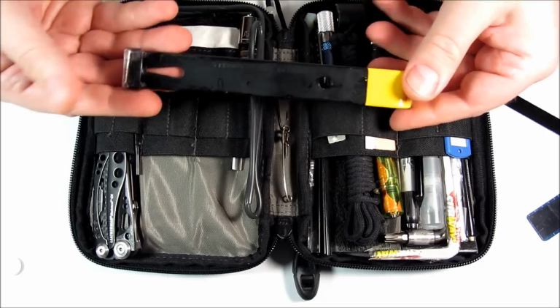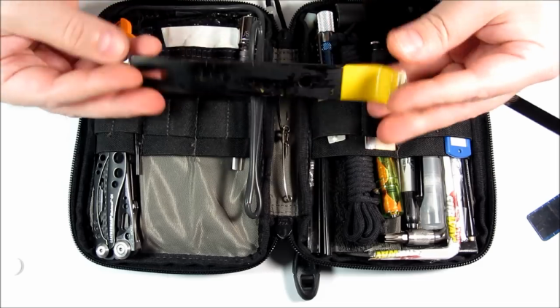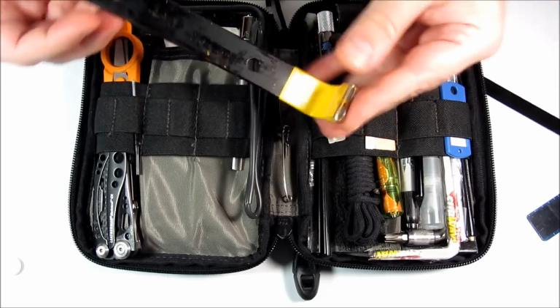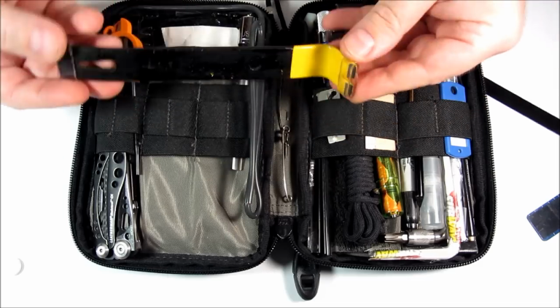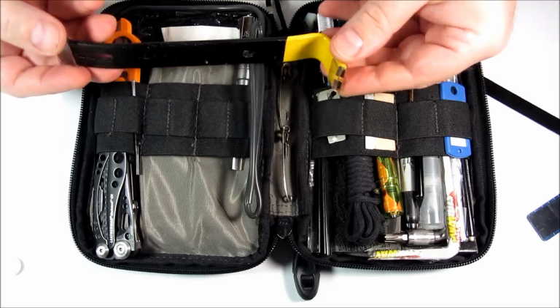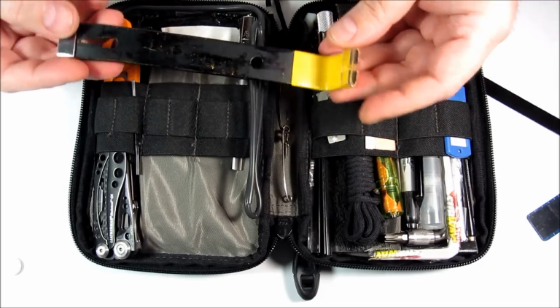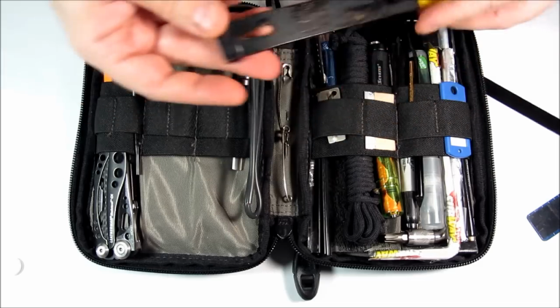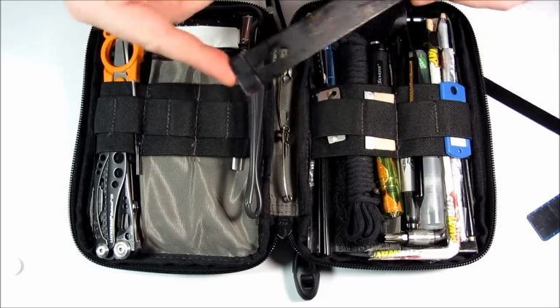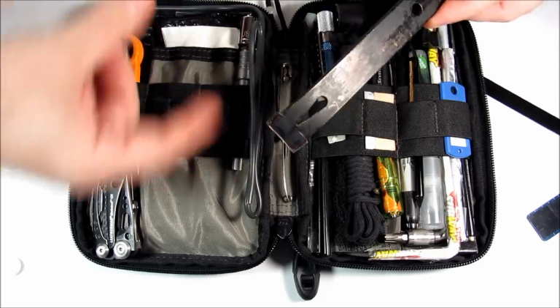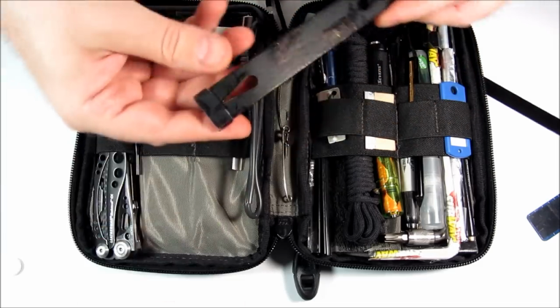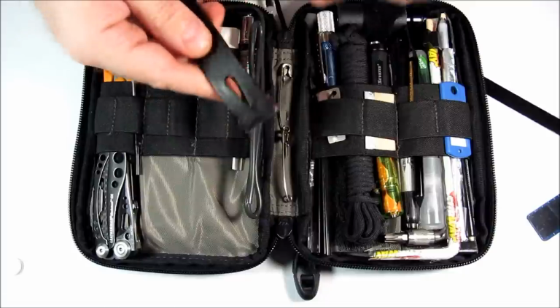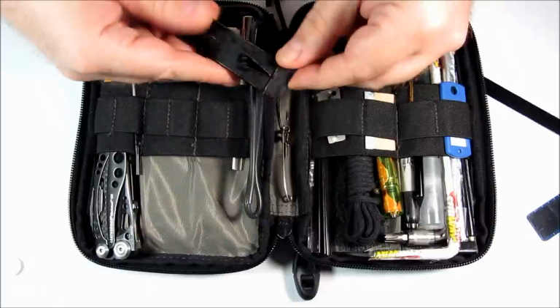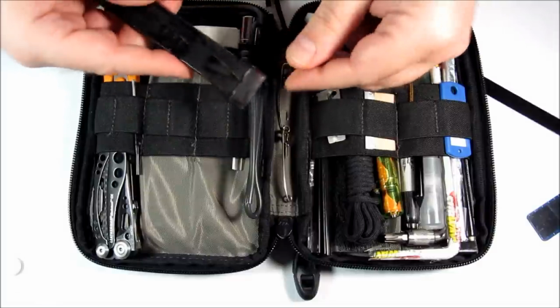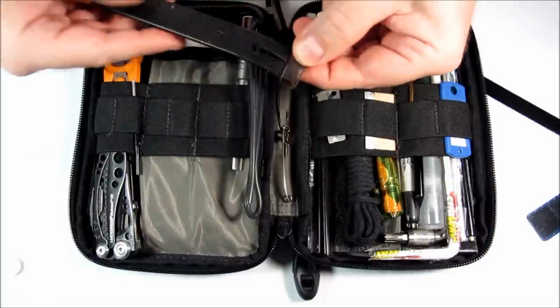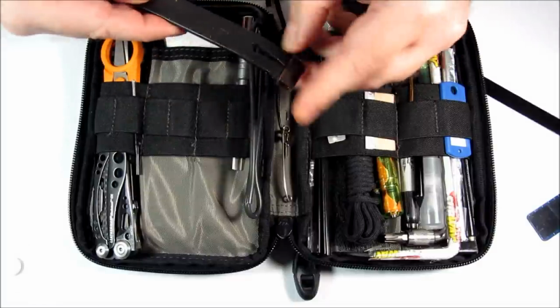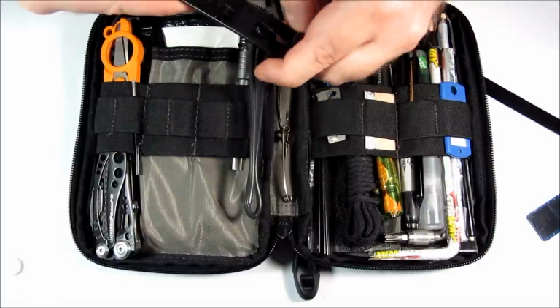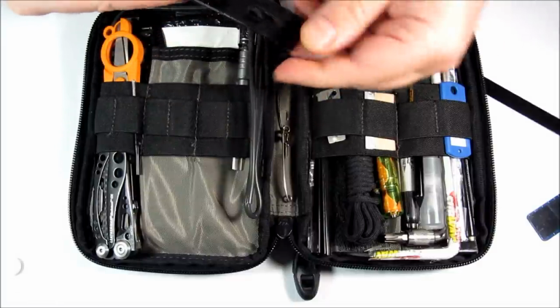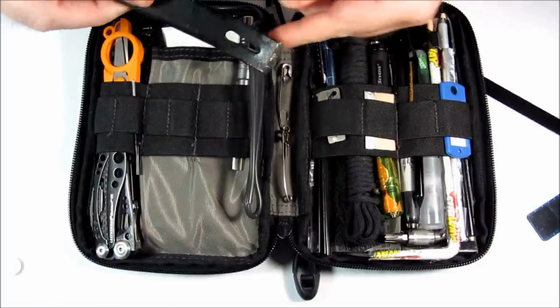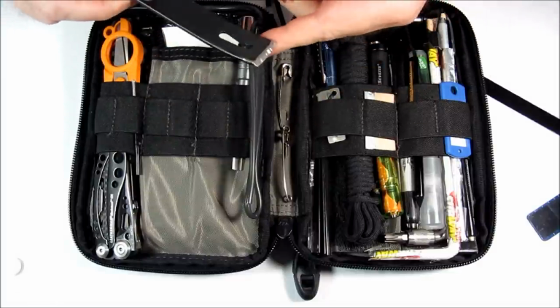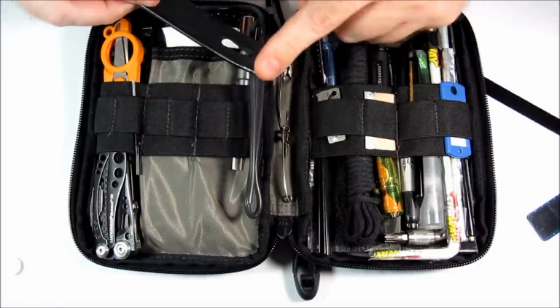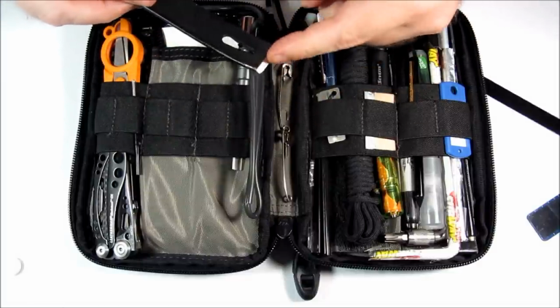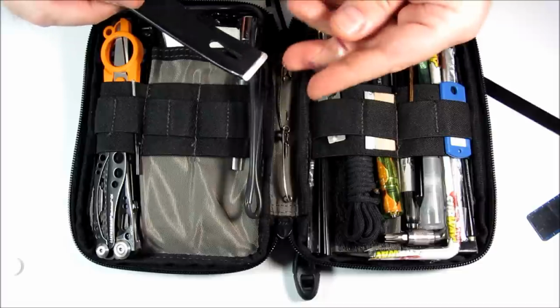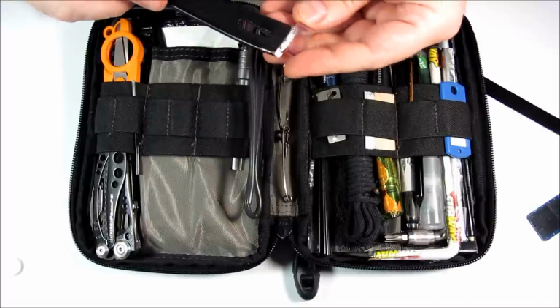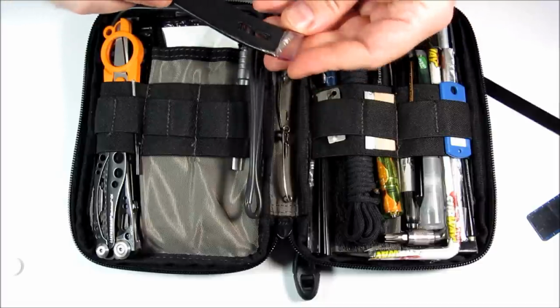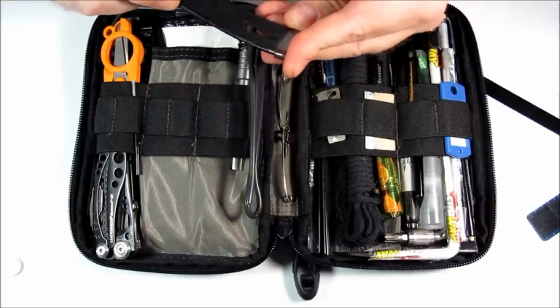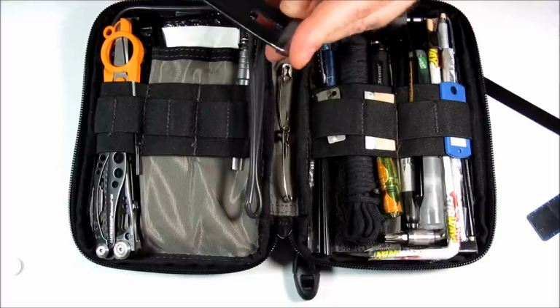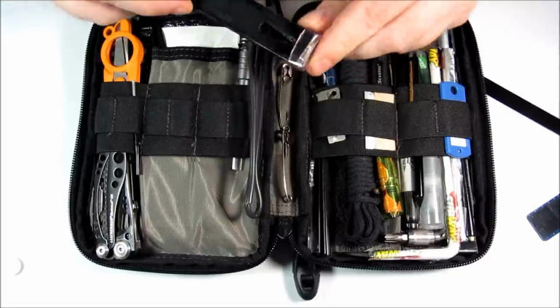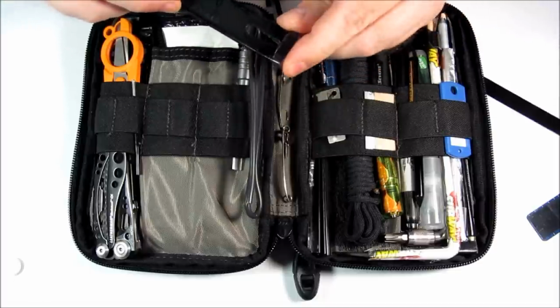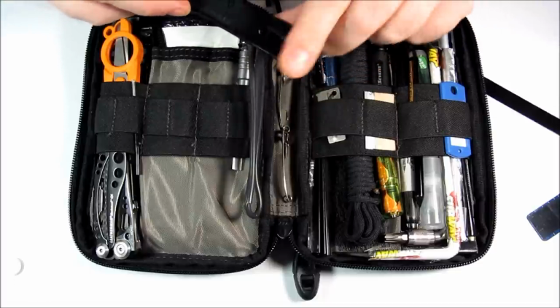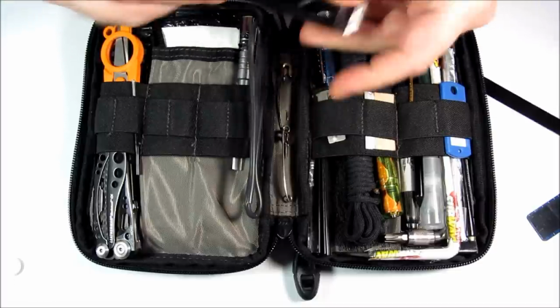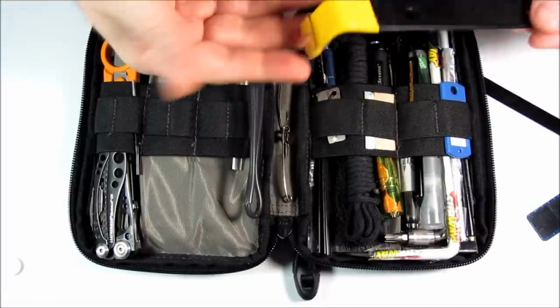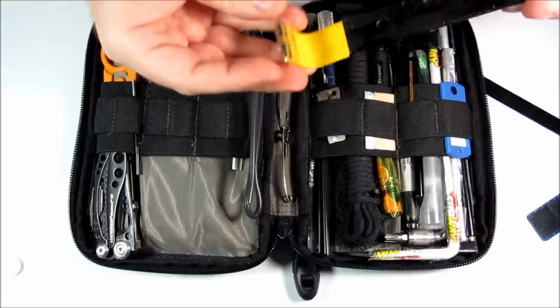This is a Stanley pry bar, which I had to cut down so it would fit the length. I attached little vinyl tubes because this can be rather sharp — just short sections of vinyl tube that have been cut.